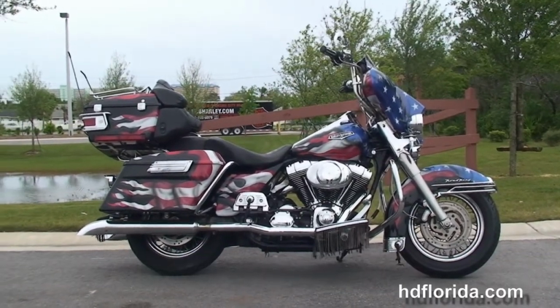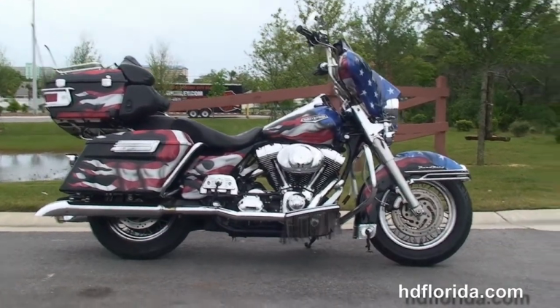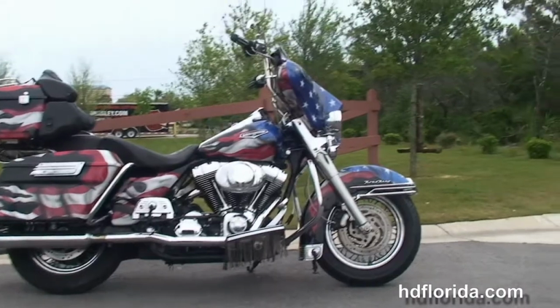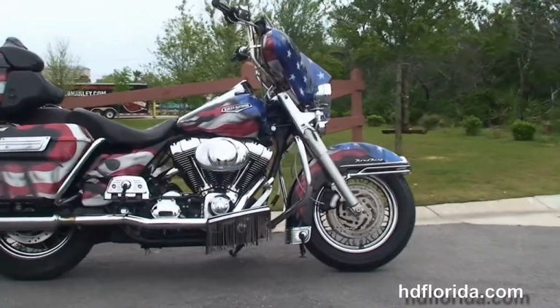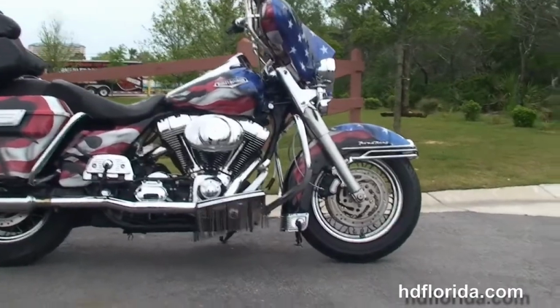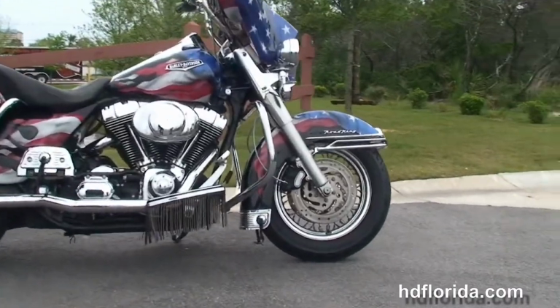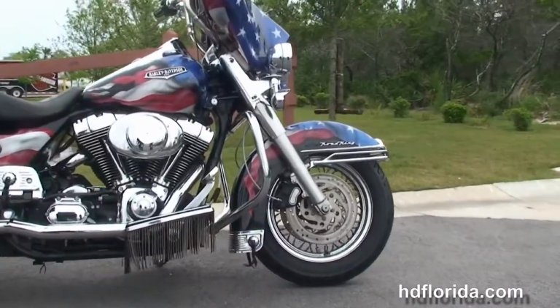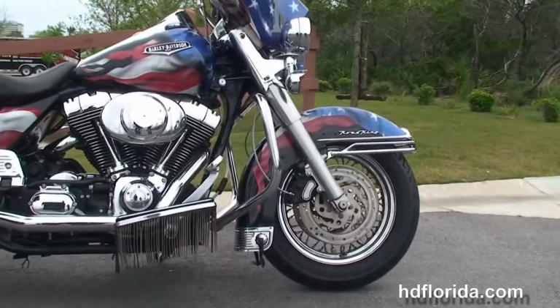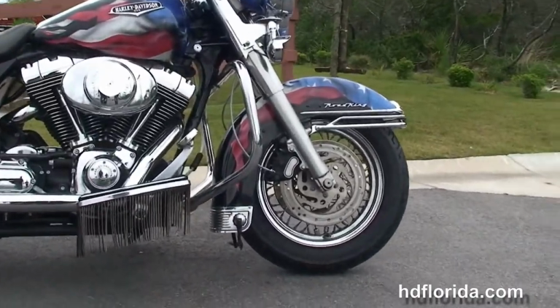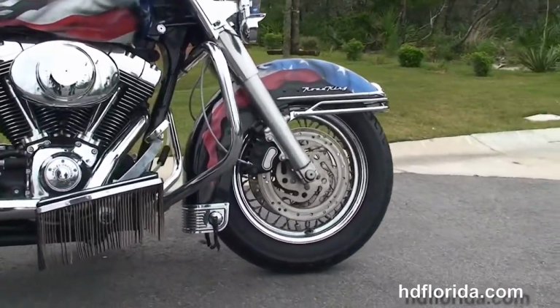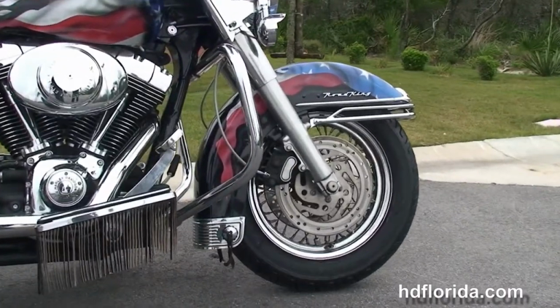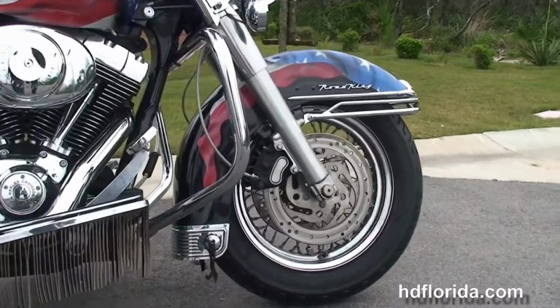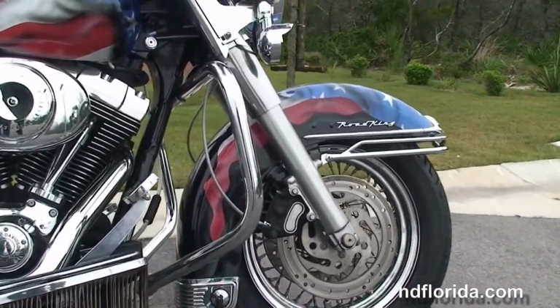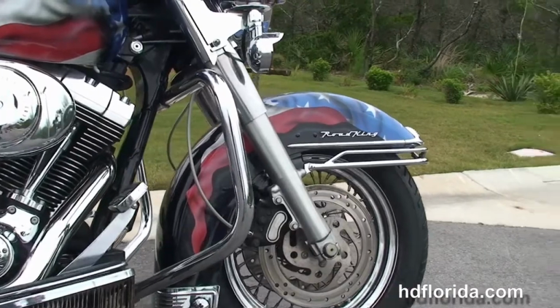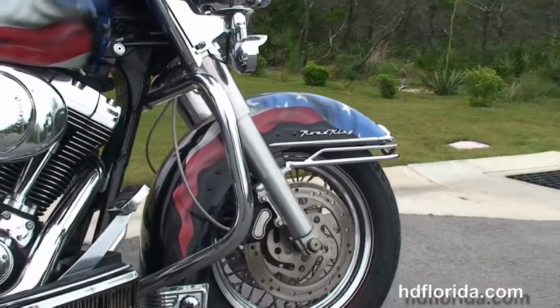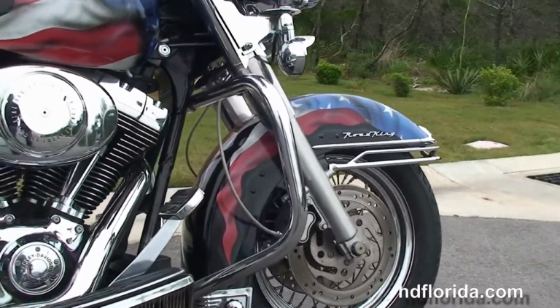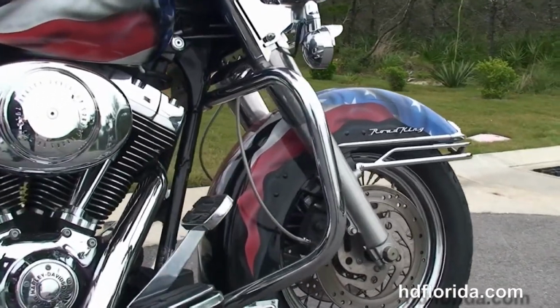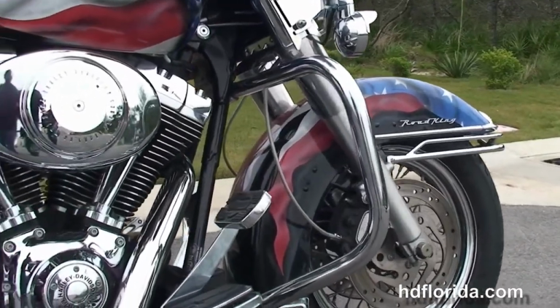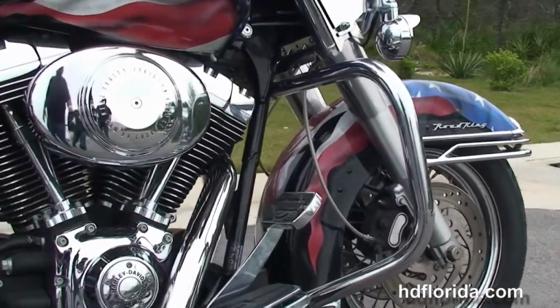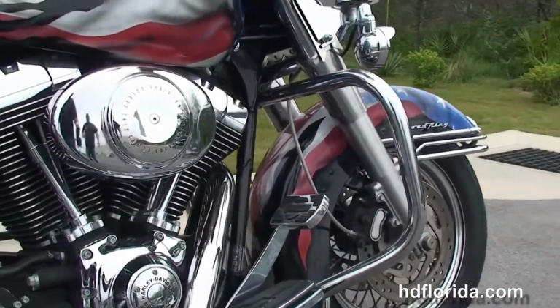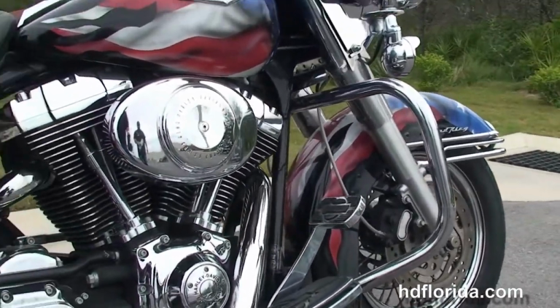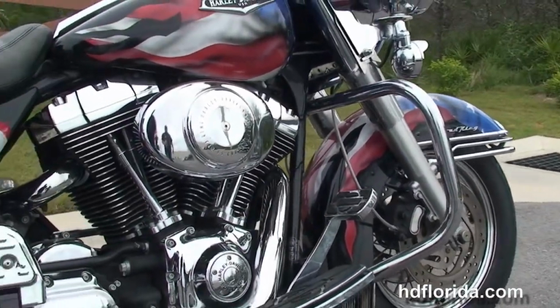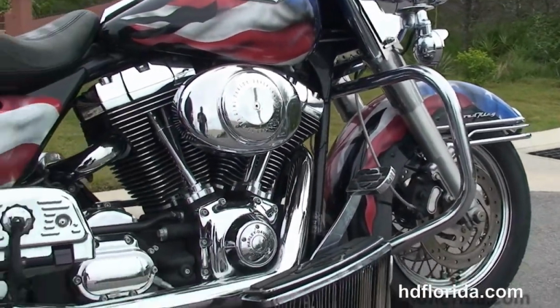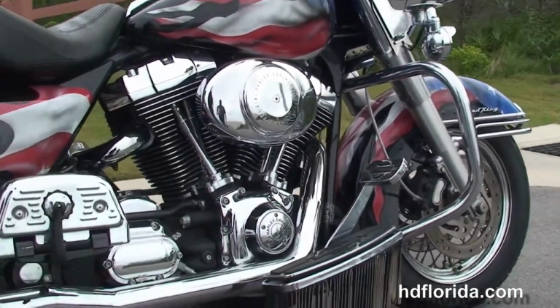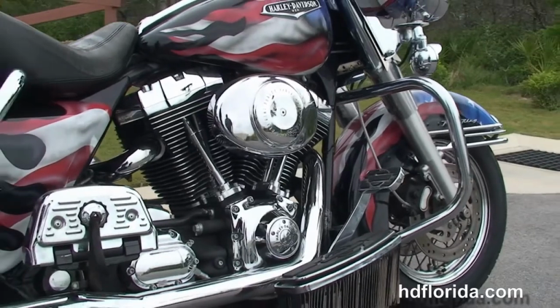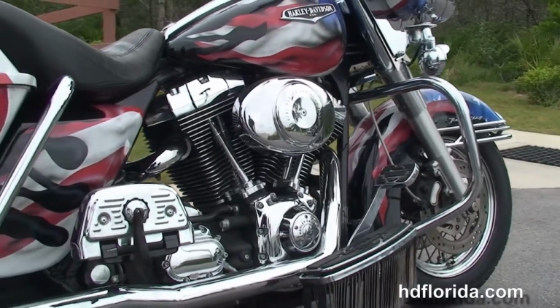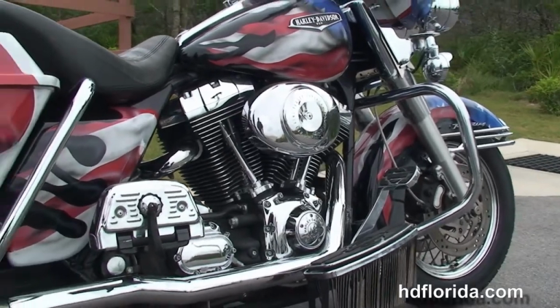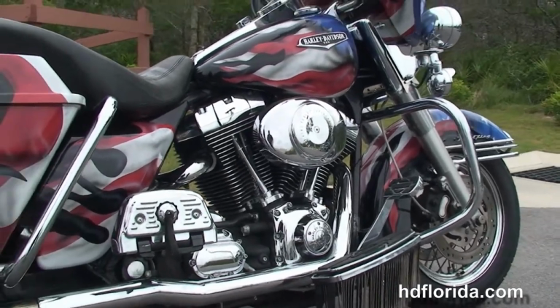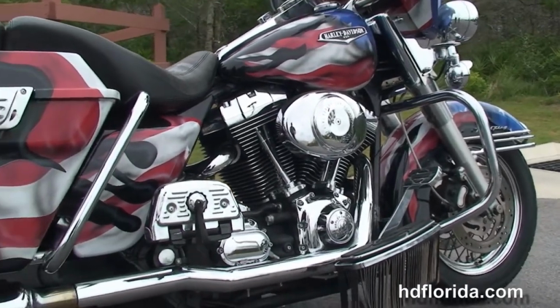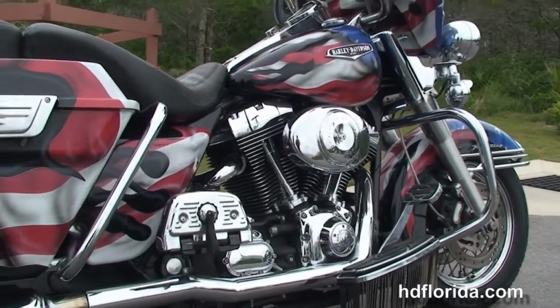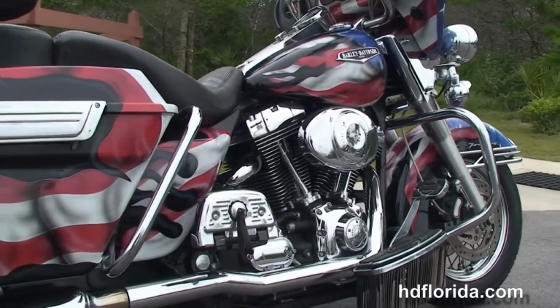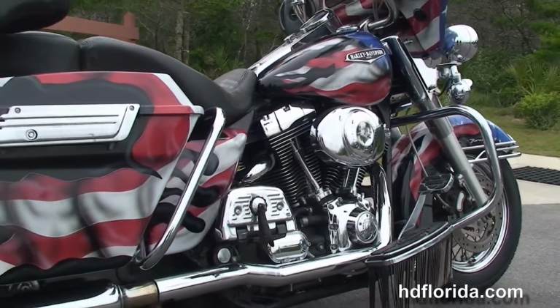This Road King starts out front with the dual disc brakes, the steel lace wheels, and the braided cables. You have the chrome engine guard, upgraded rider and passenger floorboards, and the 88 cubic inch twin cam engine with 5 speed transmission.